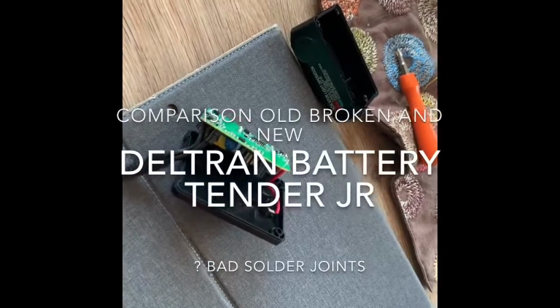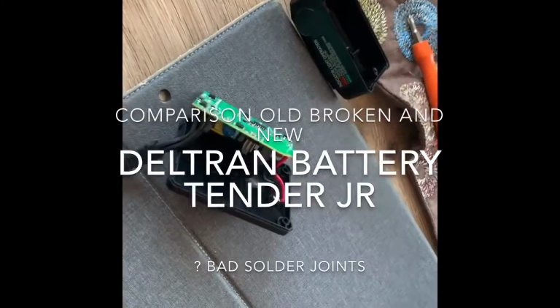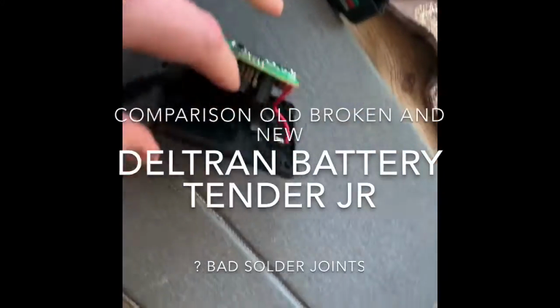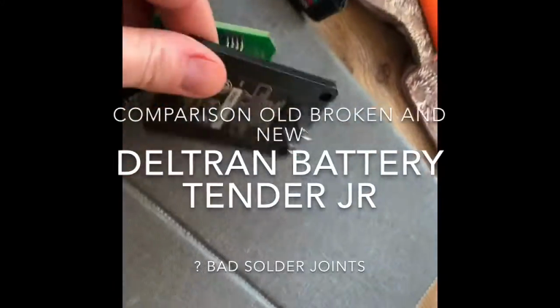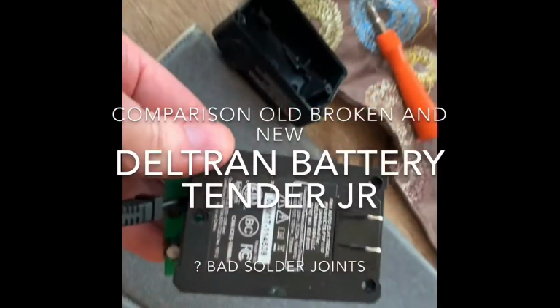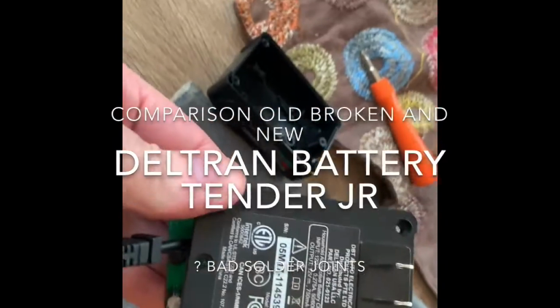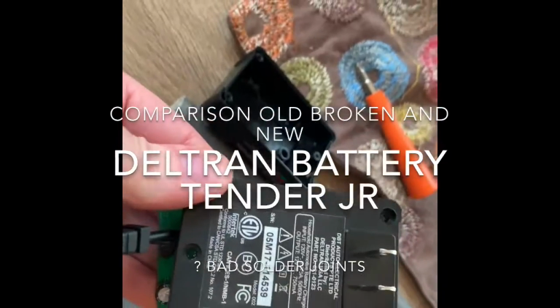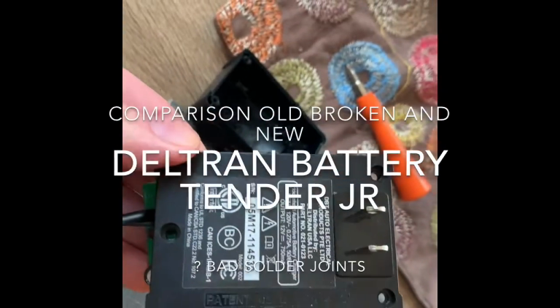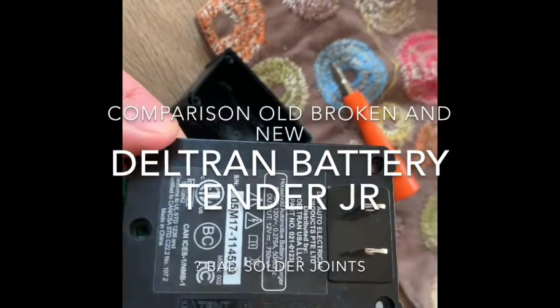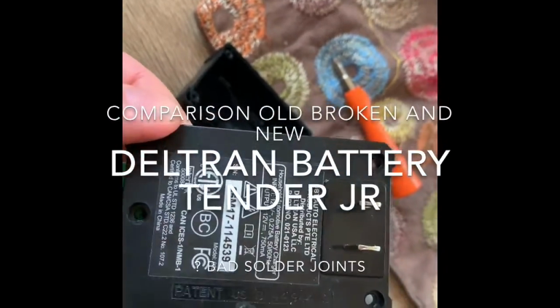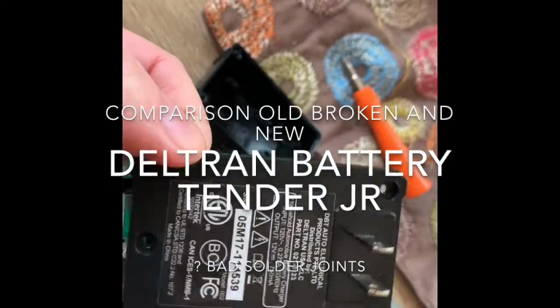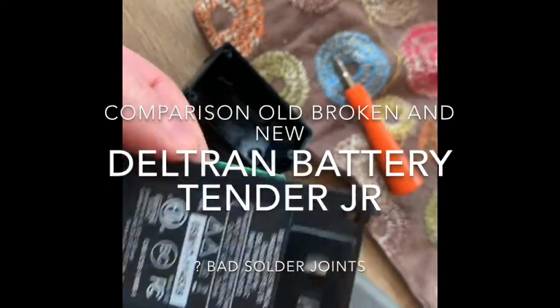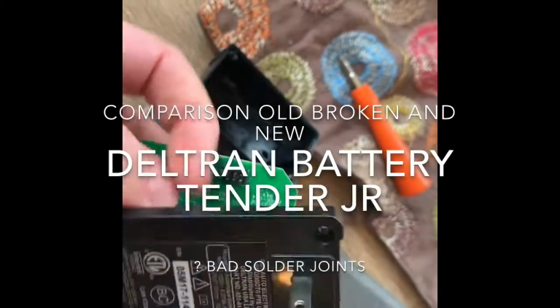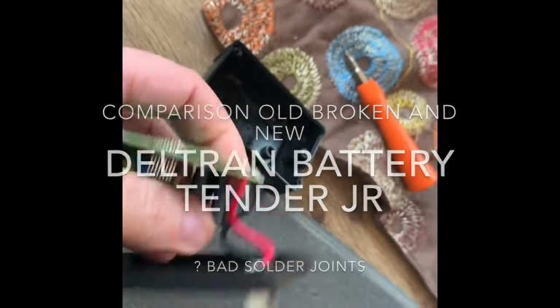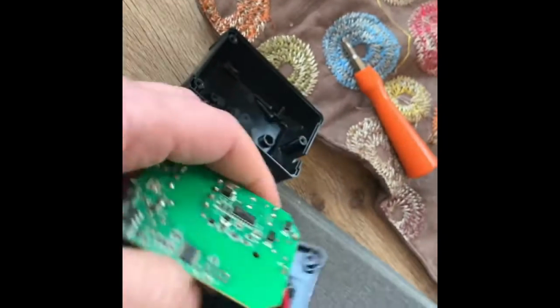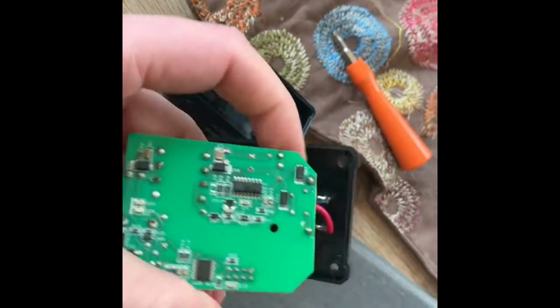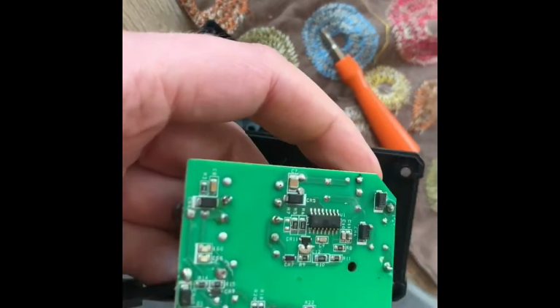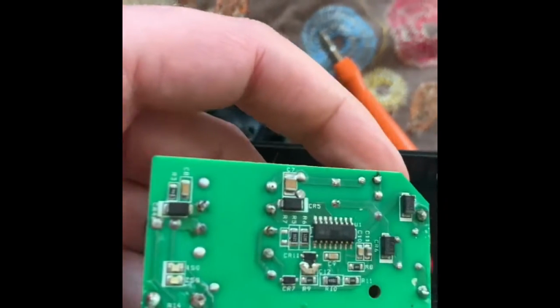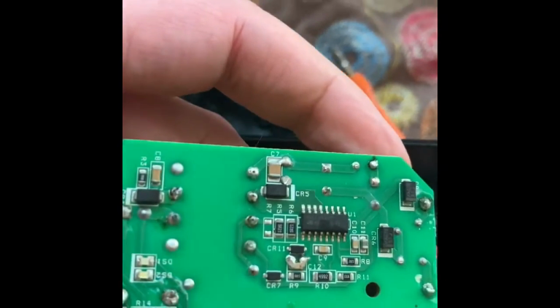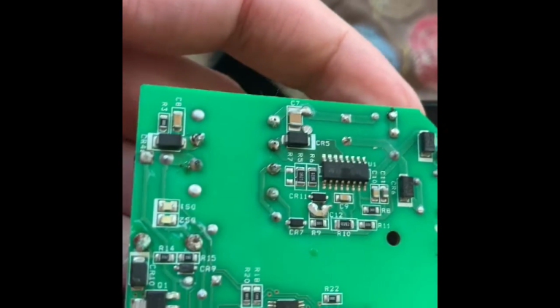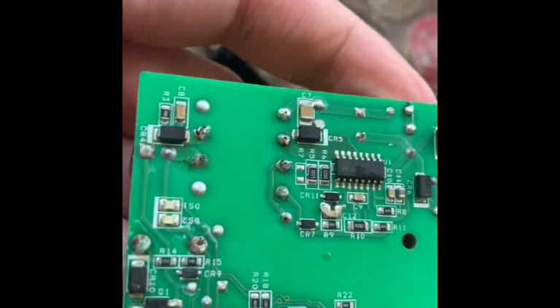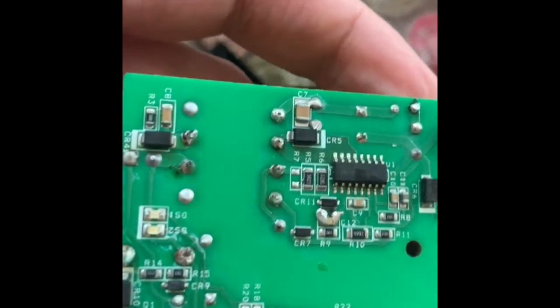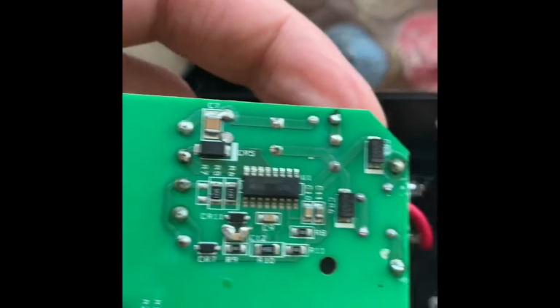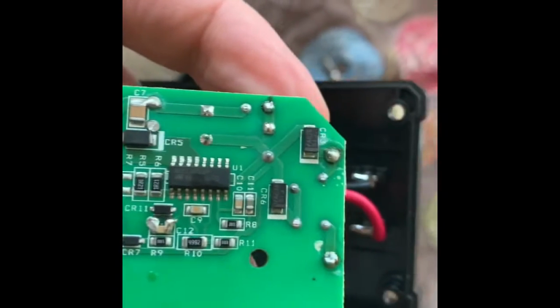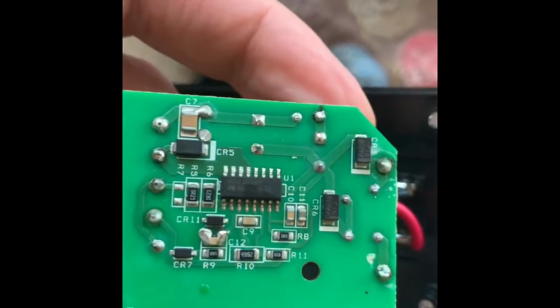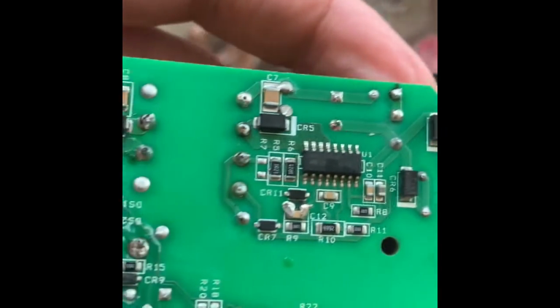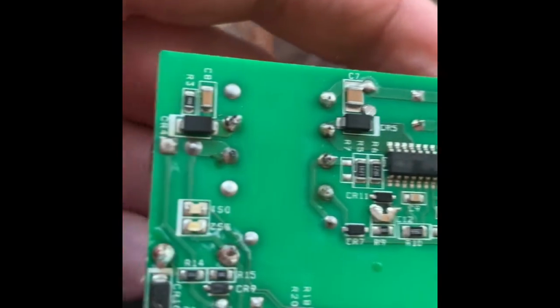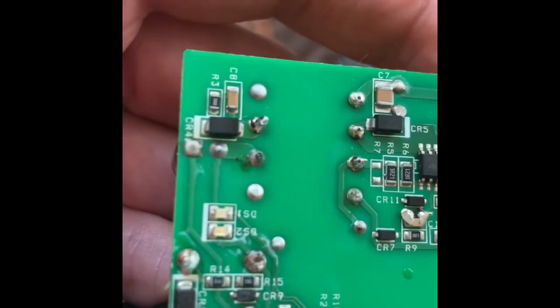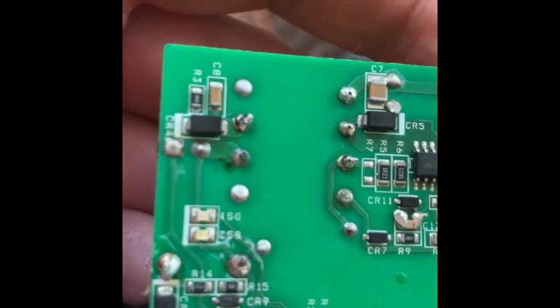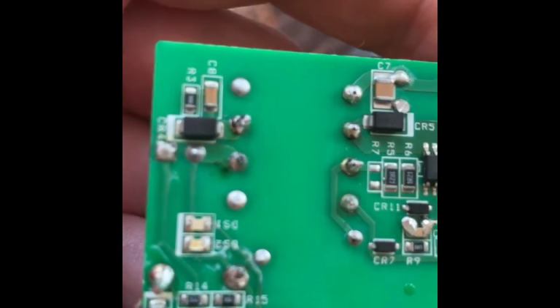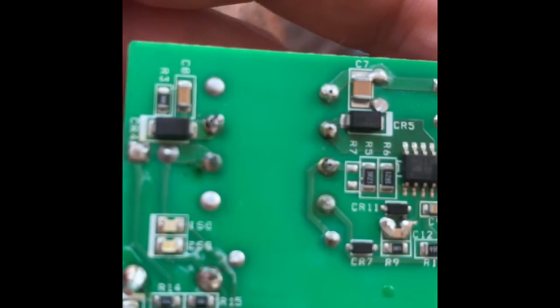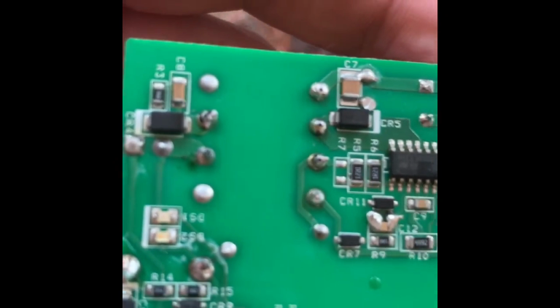This is the Battery Tender Junior from 2017. It's under warranty and they have sent me a new one. I just want to show you the circuit board. A lot of the solder joints look like they're dark.